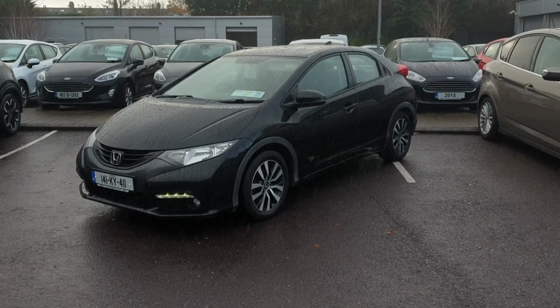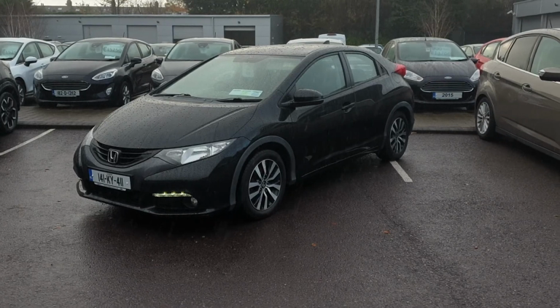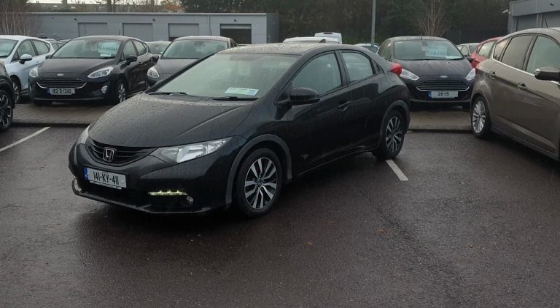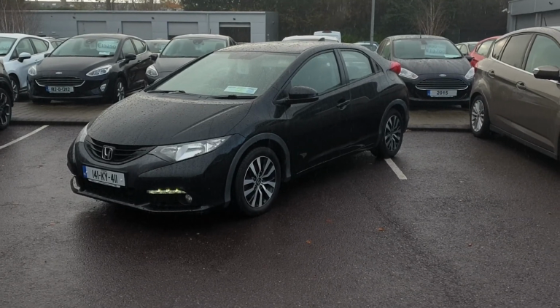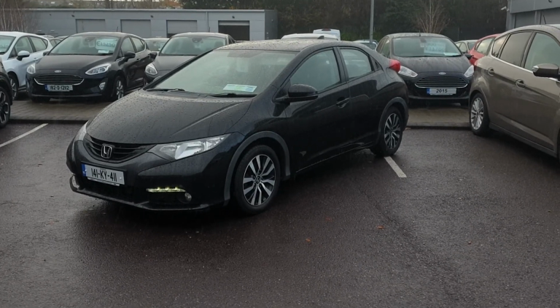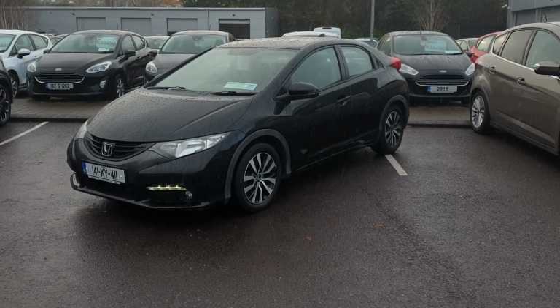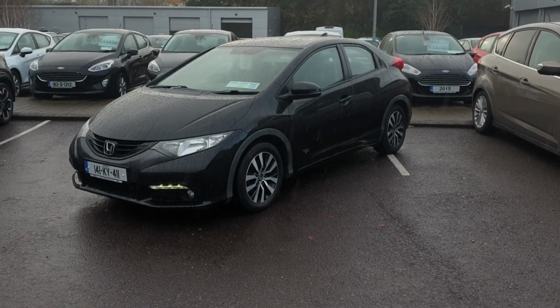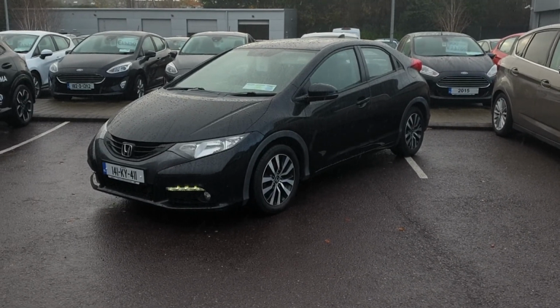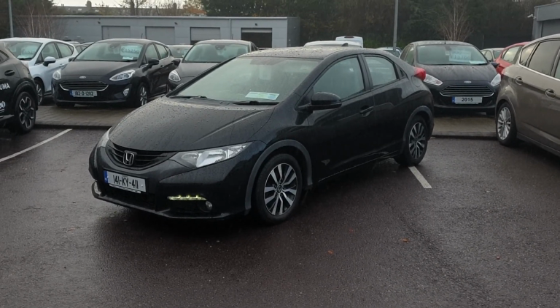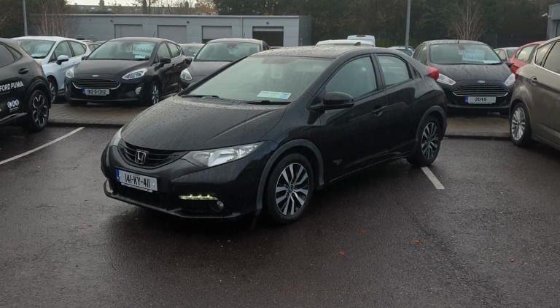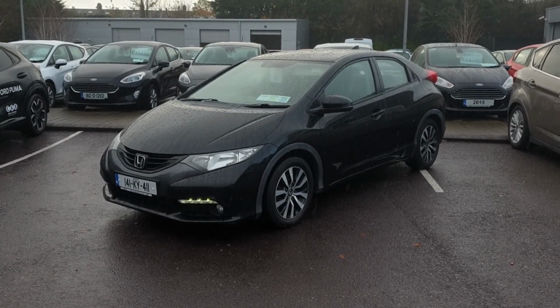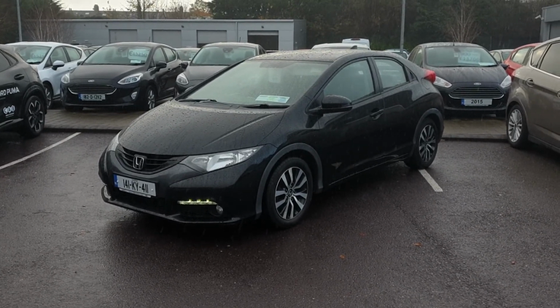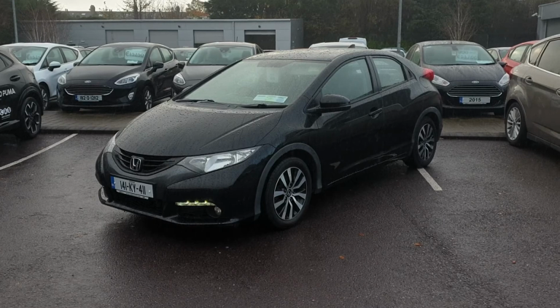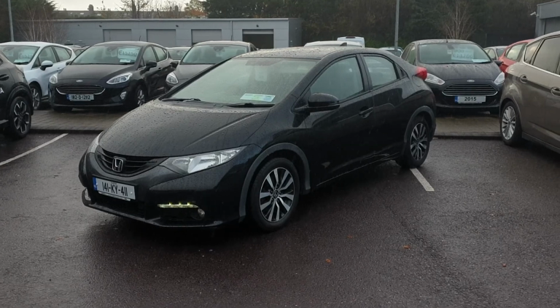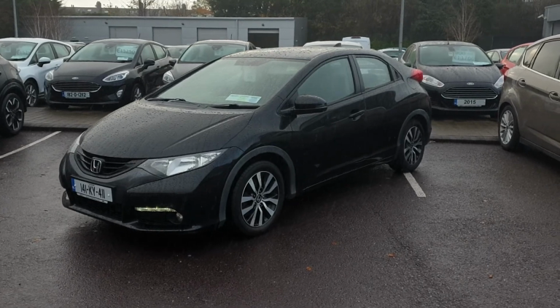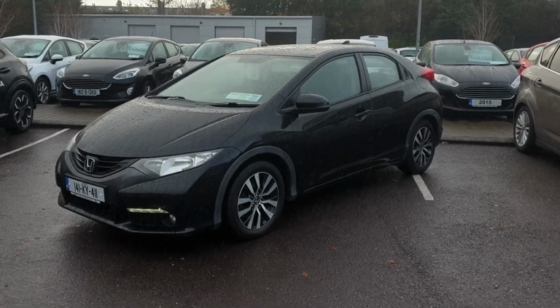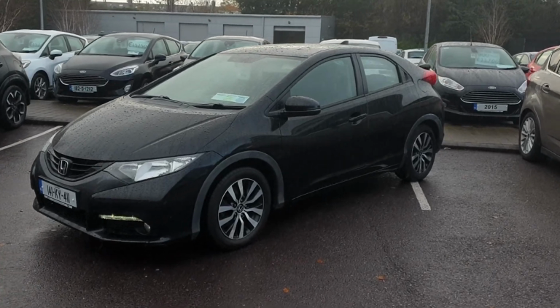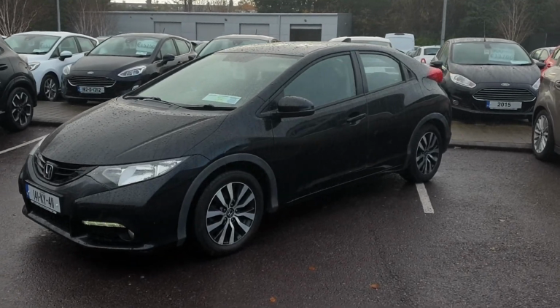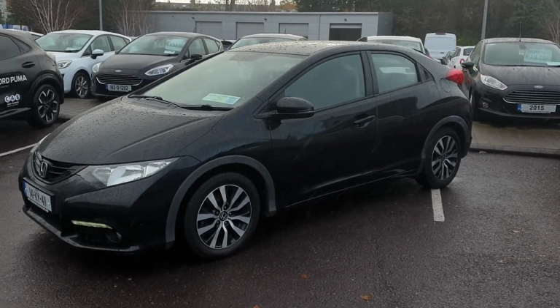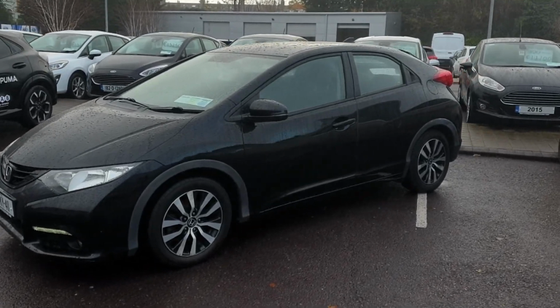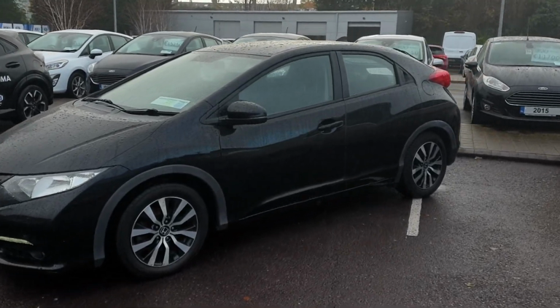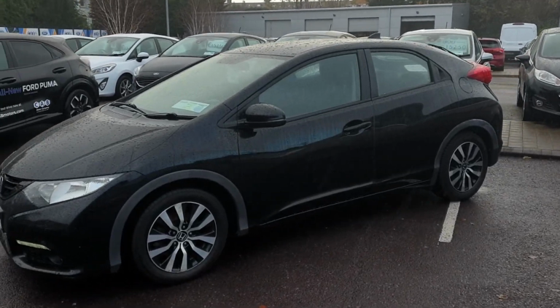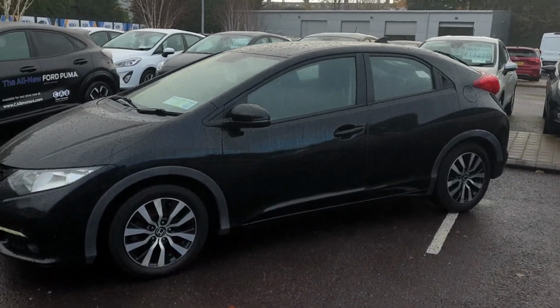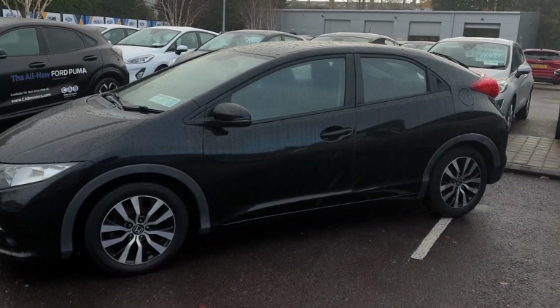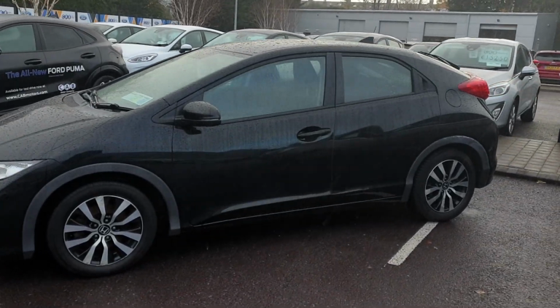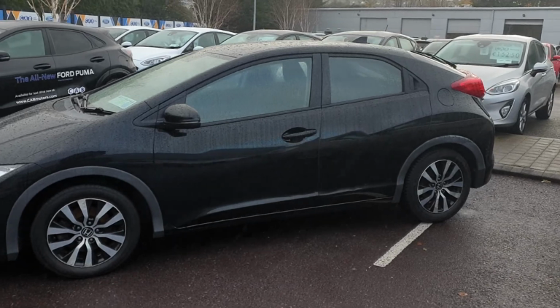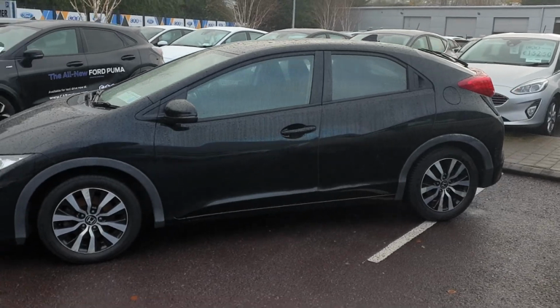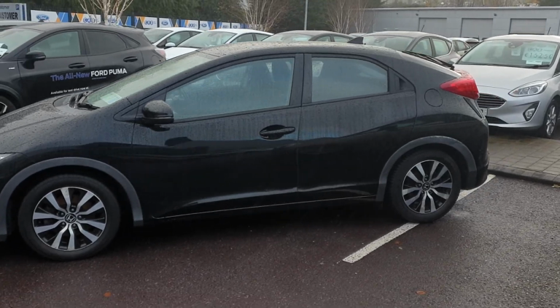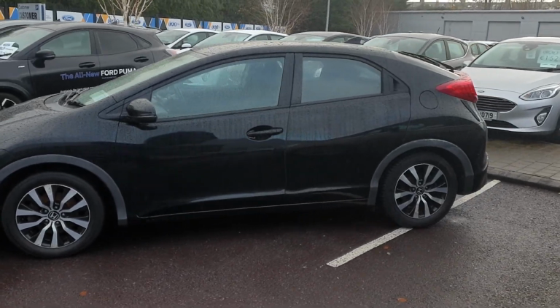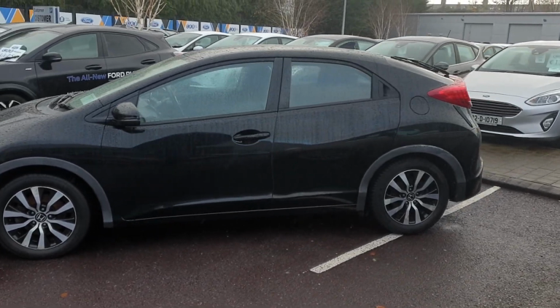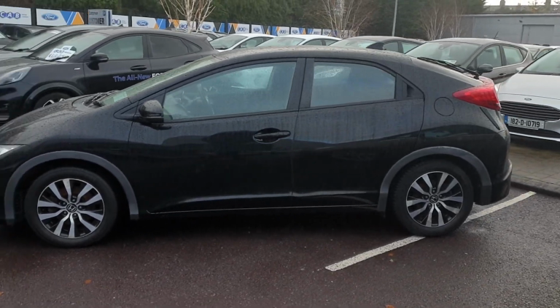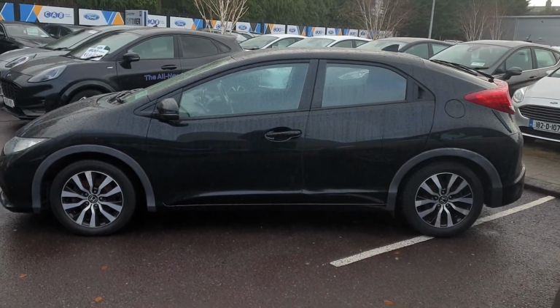Hello everybody, Barry here from CAB Motors in Blackrock, Cork, giving you a look at this 2014 Honda Civic. 5 door model, 1.6 diesel, 6 speed manual. Extremely fuel efficient — if you put your mind to it you'll get 65 miles a gallon out of it.